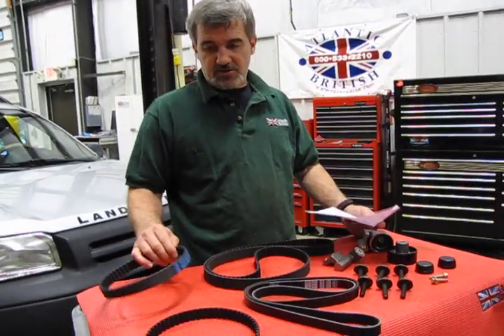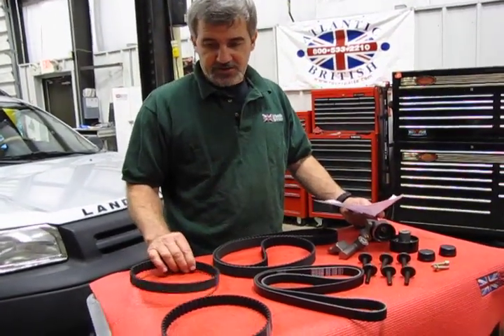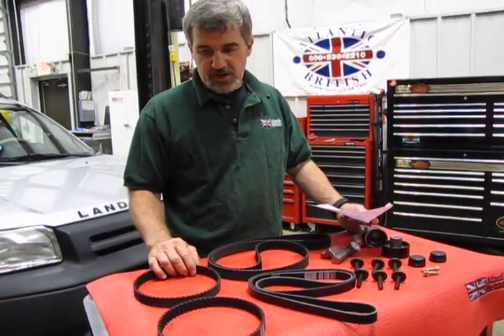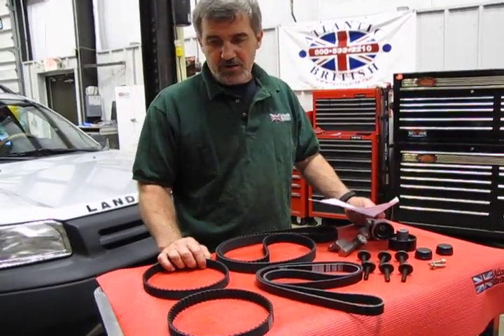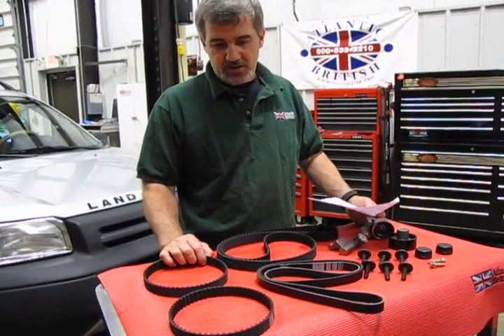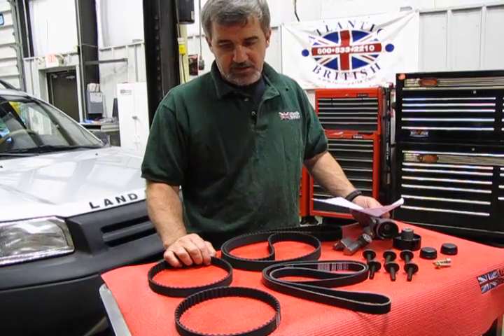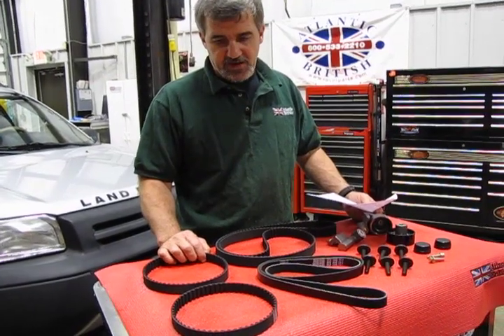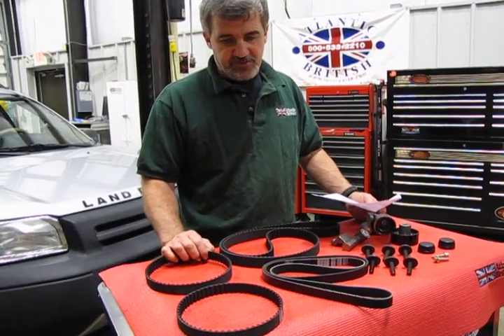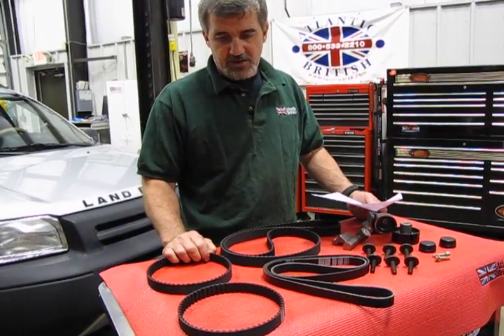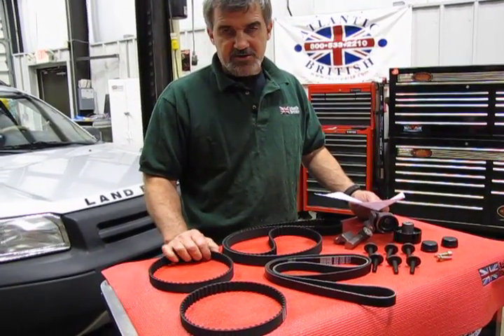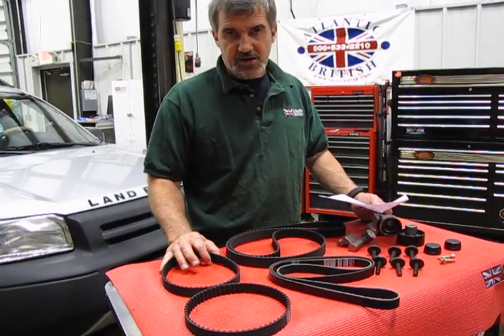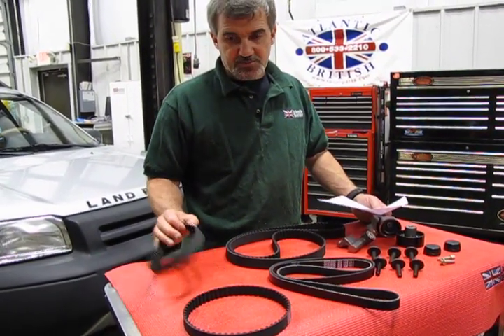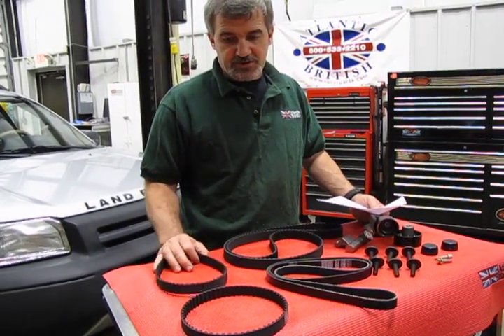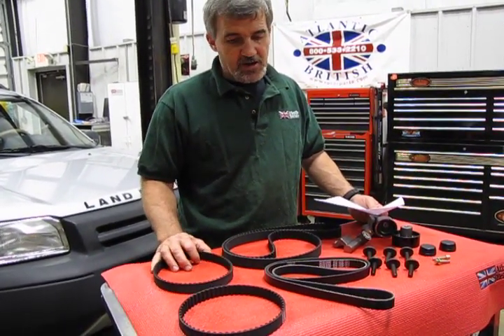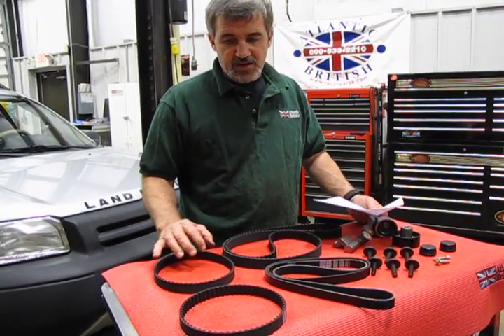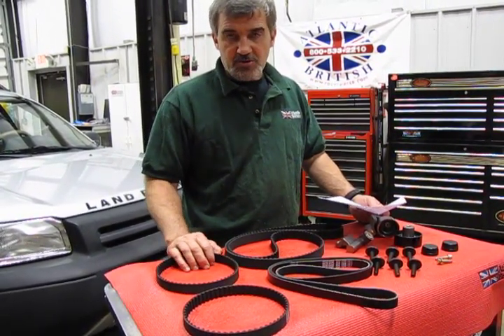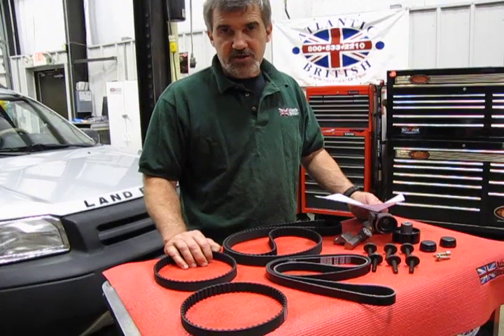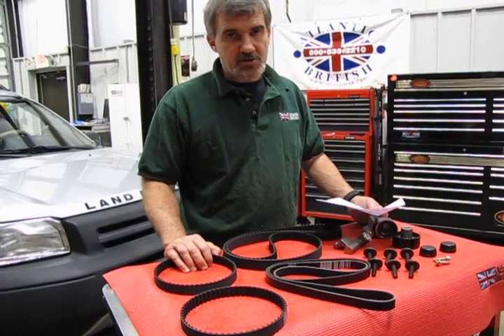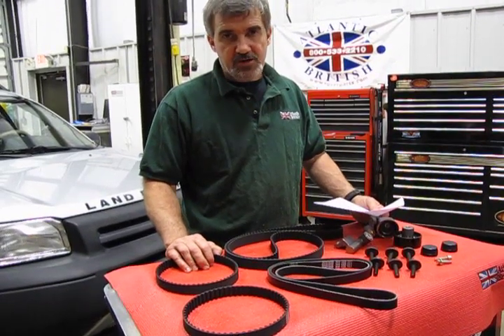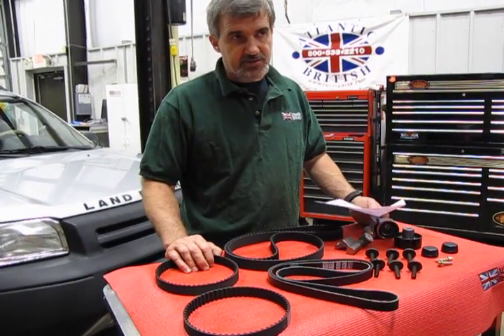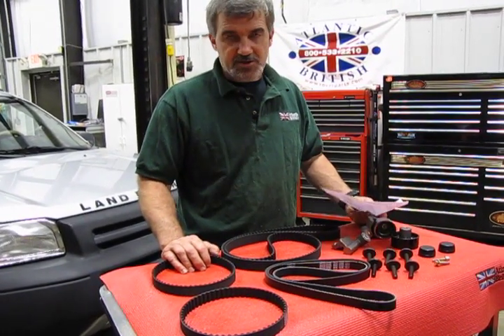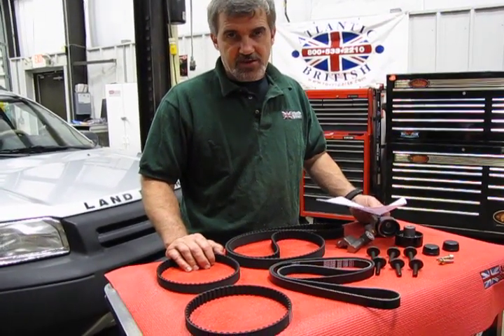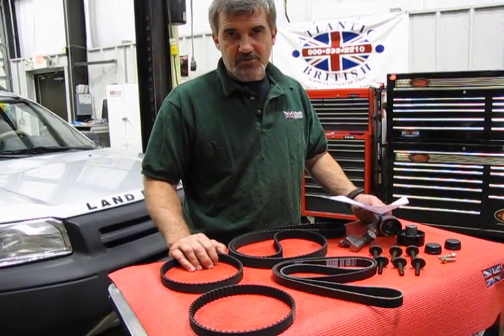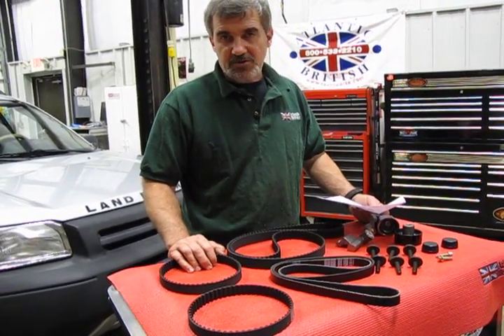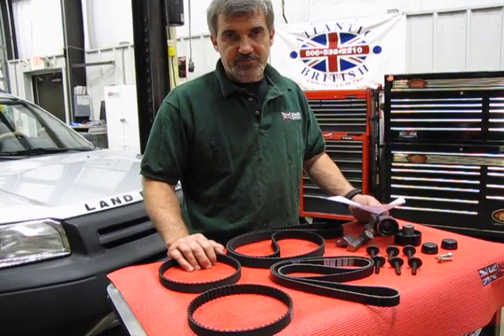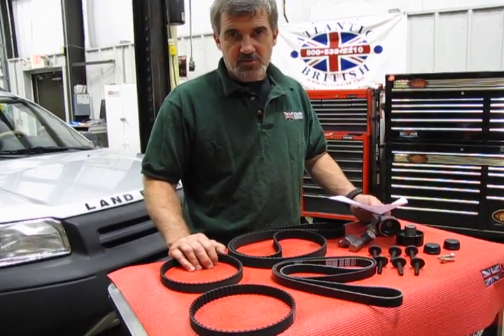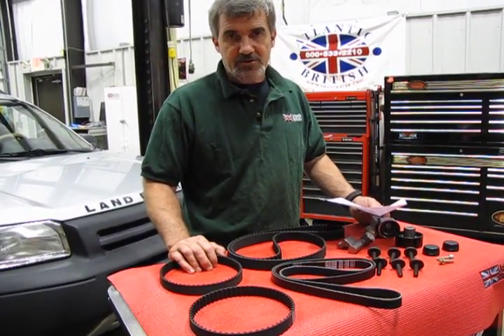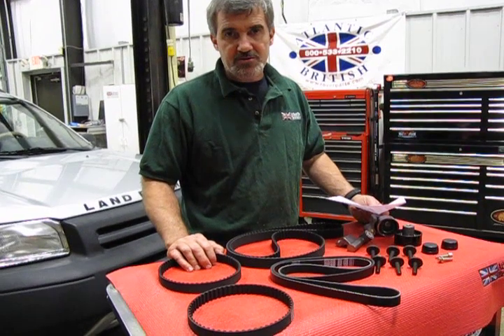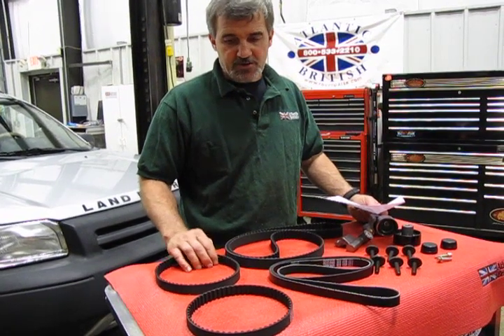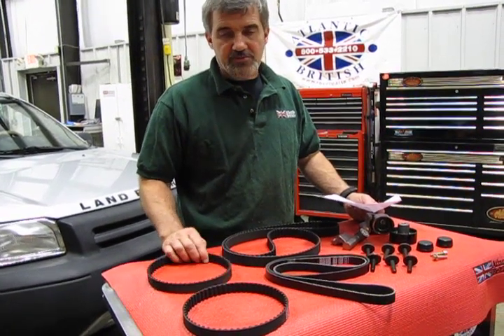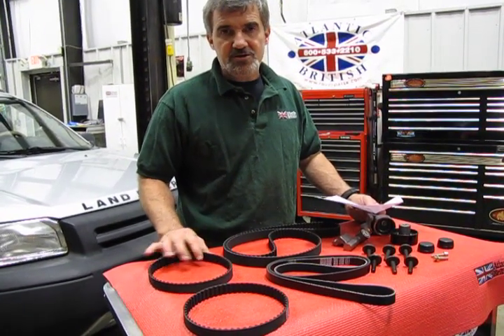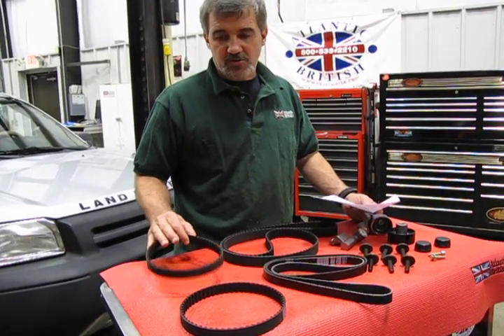It is recommended every 60,000 miles, more so for the timing belt, because these are critical — they take a lot of wear. I've seen many of them that at 70,000 miles are pretty well done. It's a zero clearance engine, so you don't want to break a belt at 65 miles an hour because it will cause internal damage. It's better to do the maintenance — in the long run you'll get a lot better performance out of your vehicle.